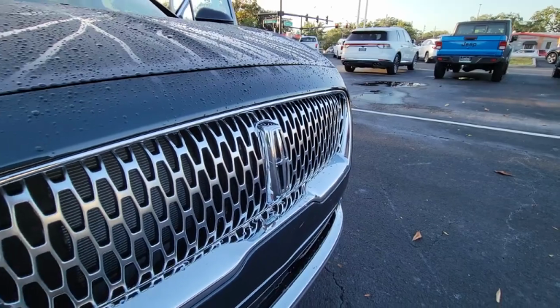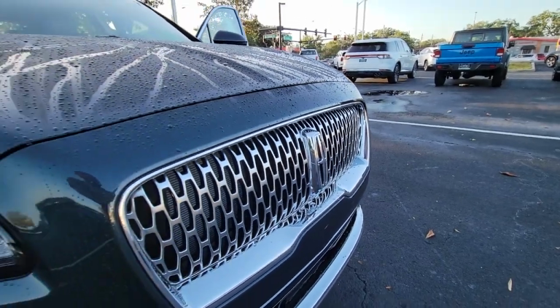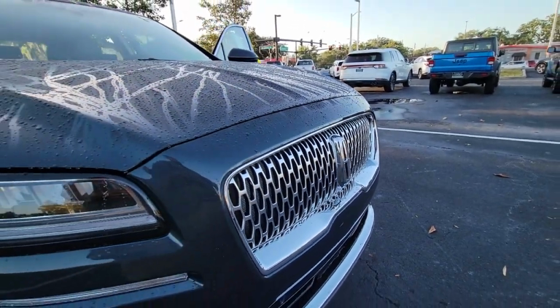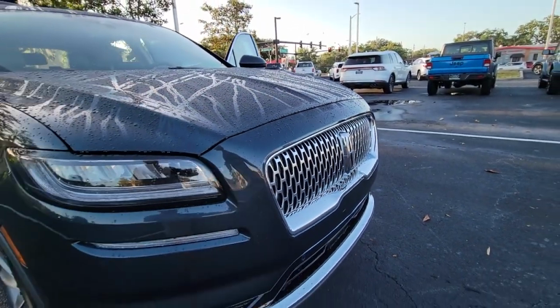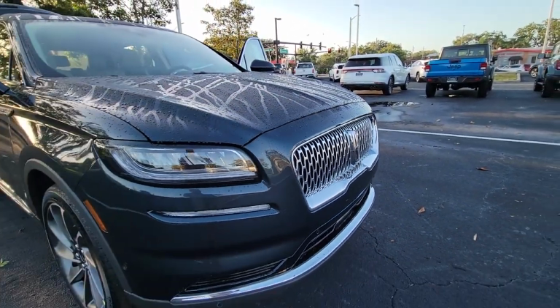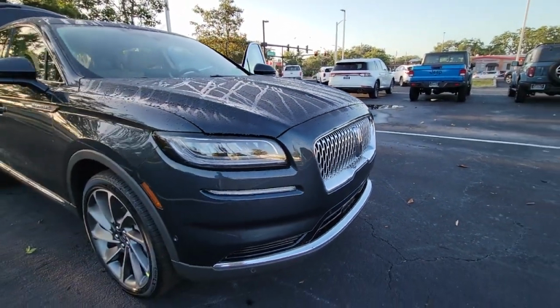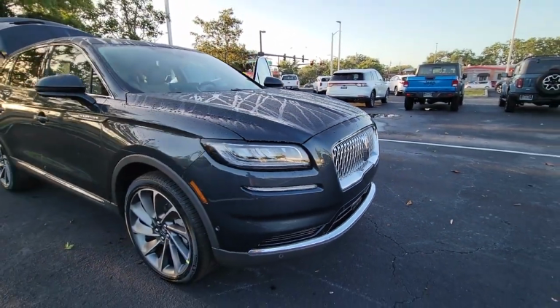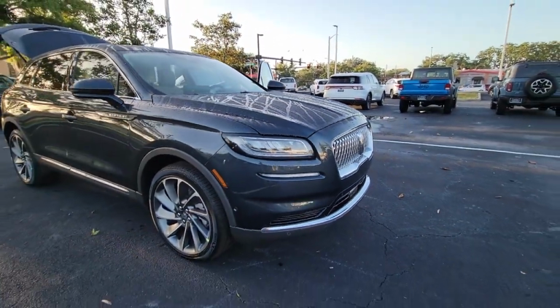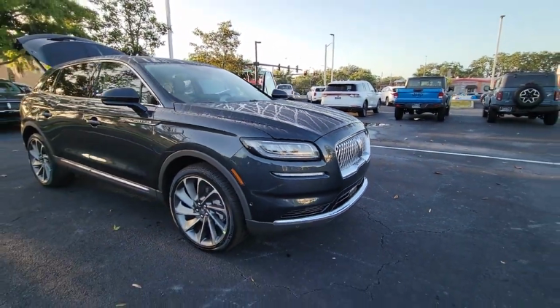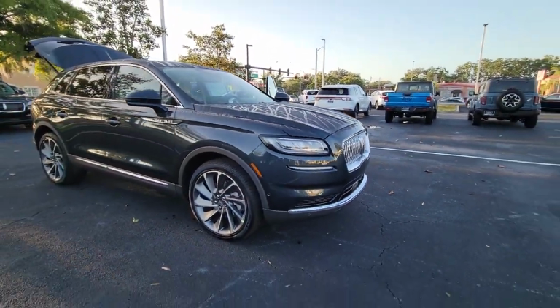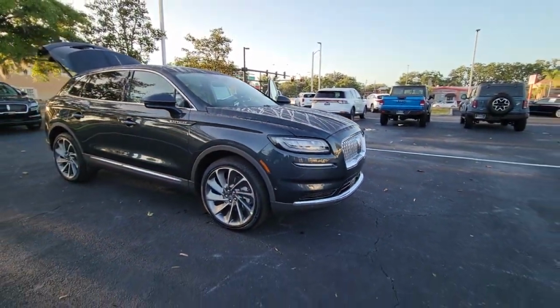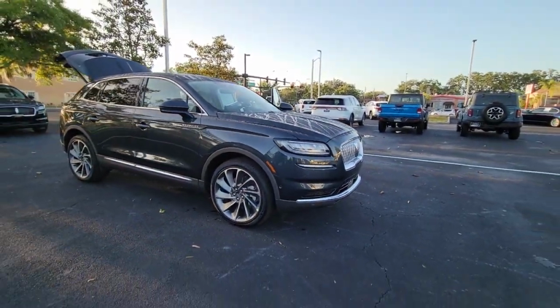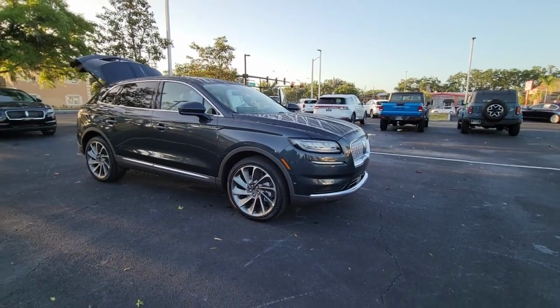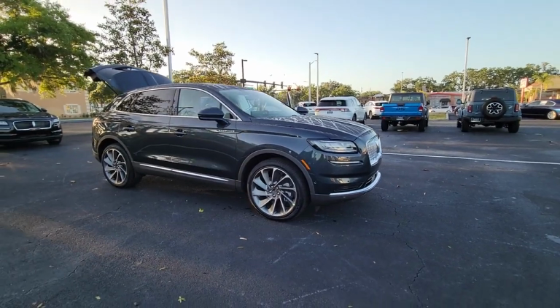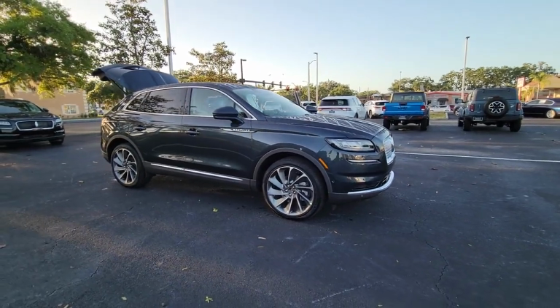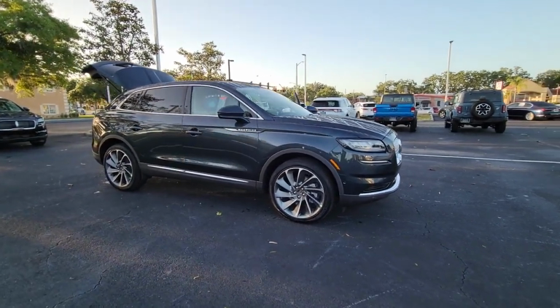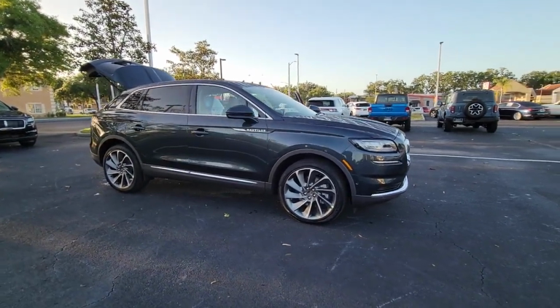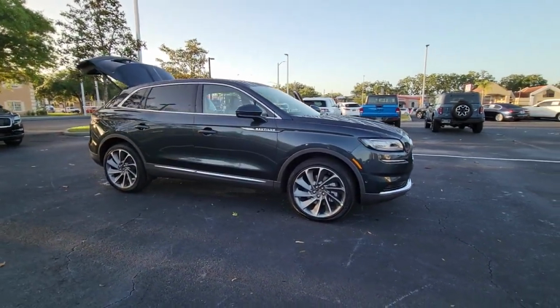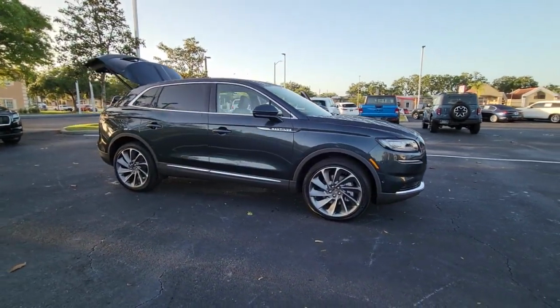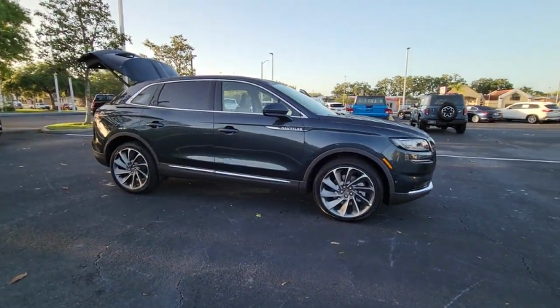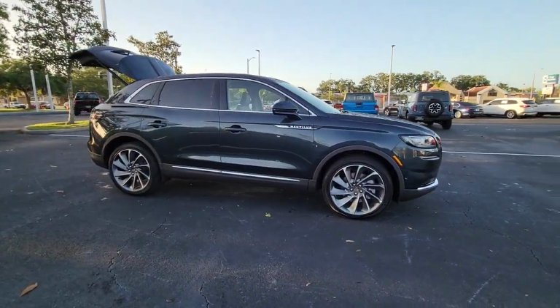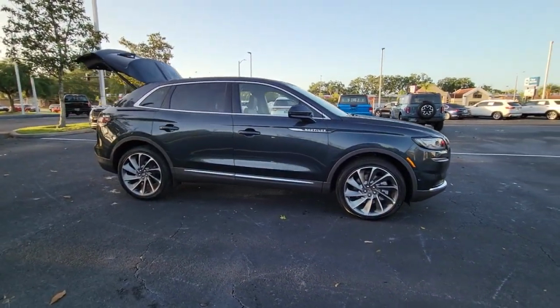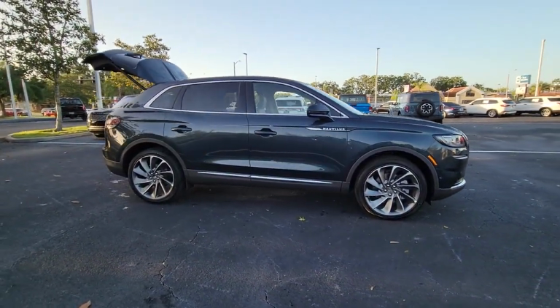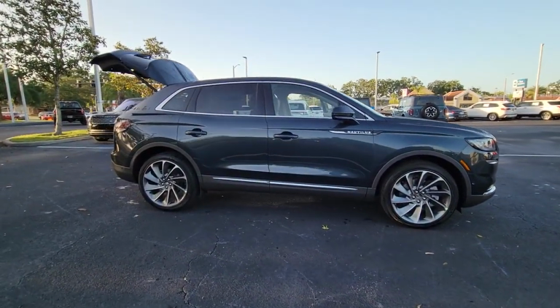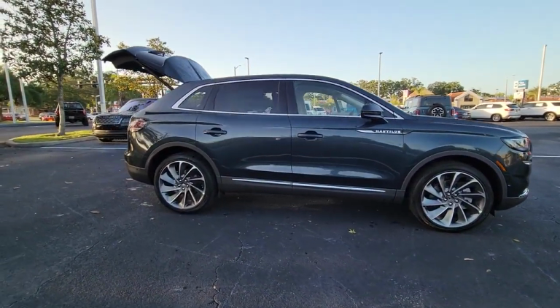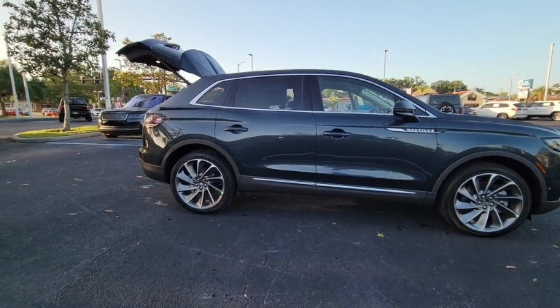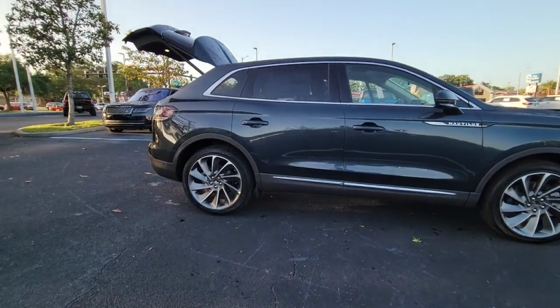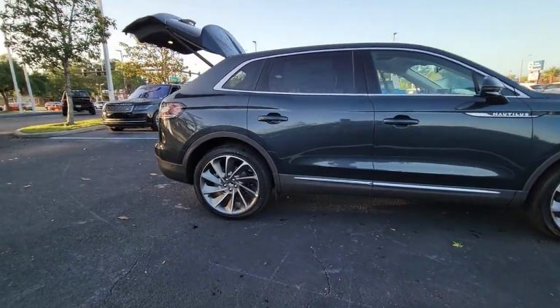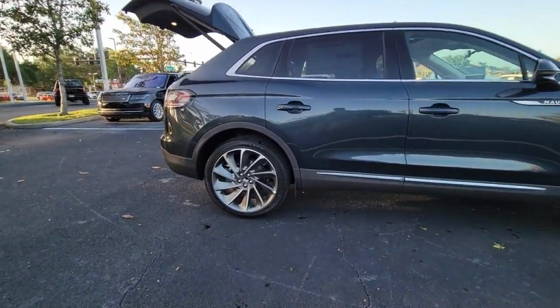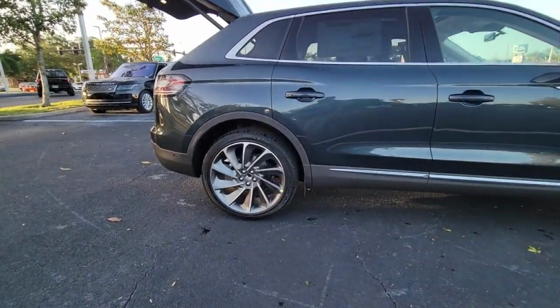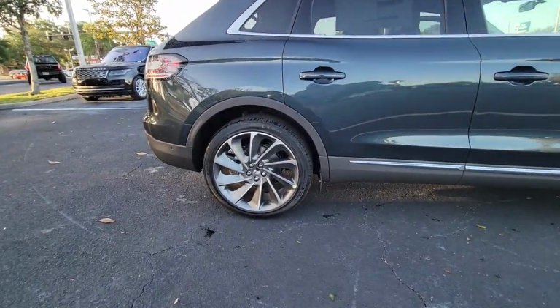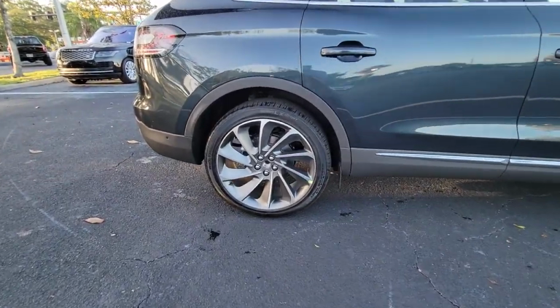Introducing the 2023 Lincoln Nautilus. Make every drive count in this comfortable, capable Lincoln Nautilus — the midsize two-row crossover that brings you the luxury of a sedan in an SUV.